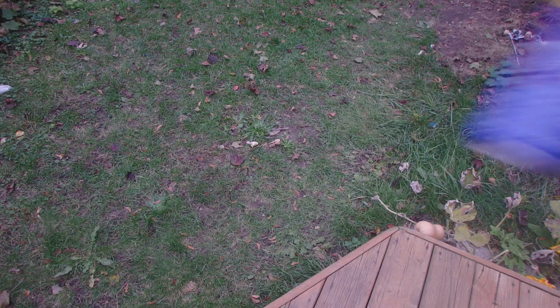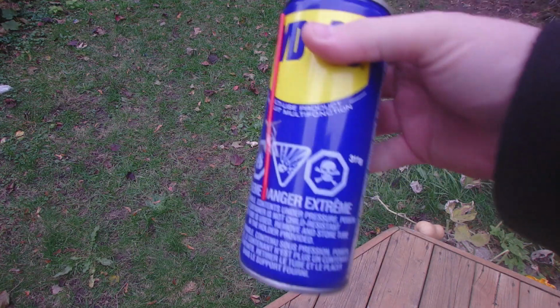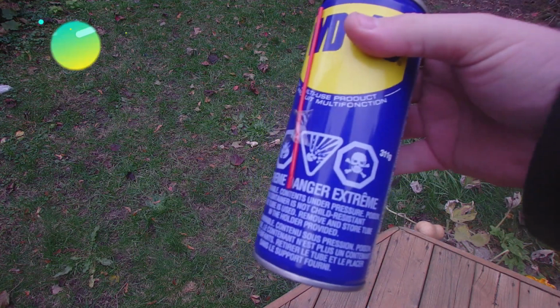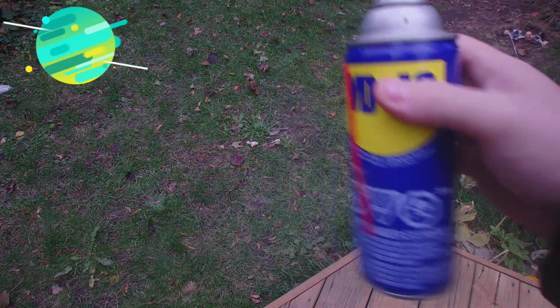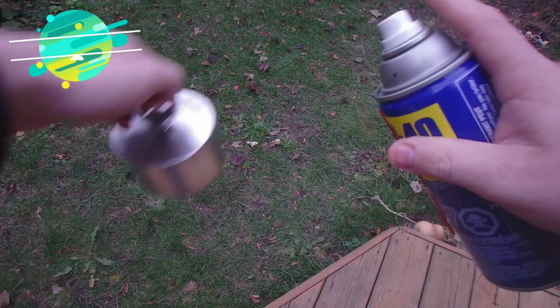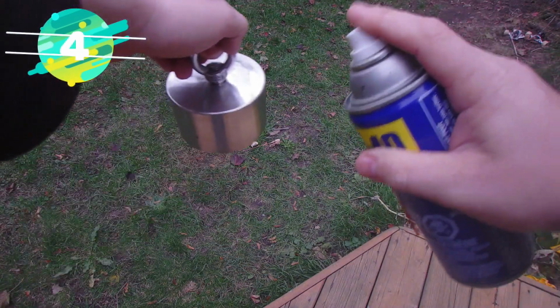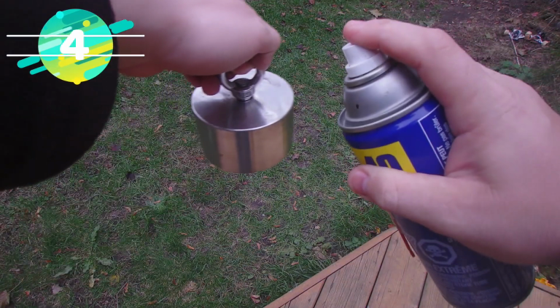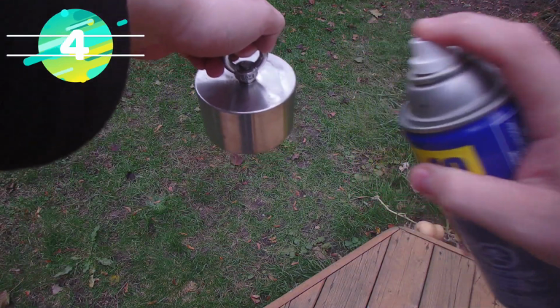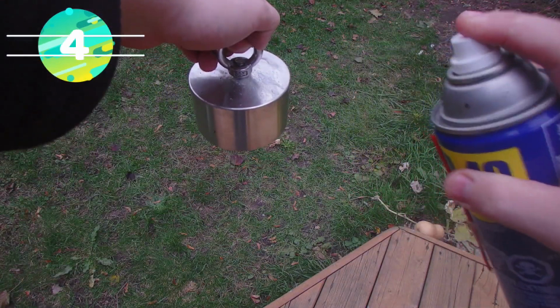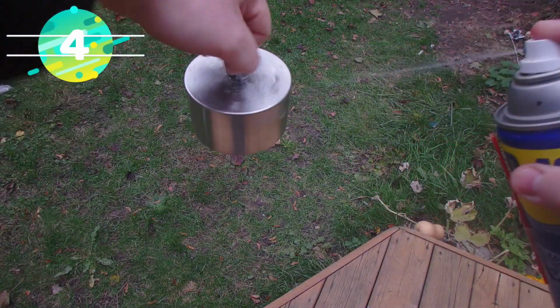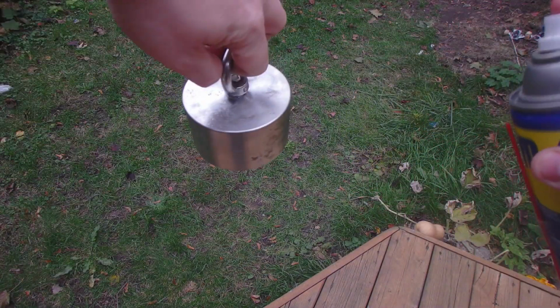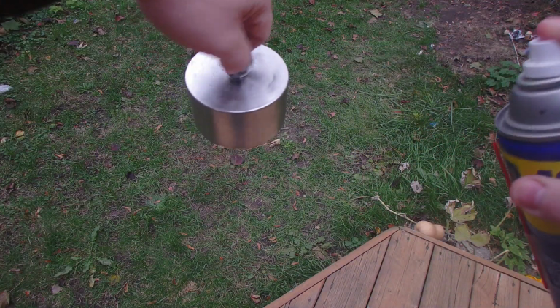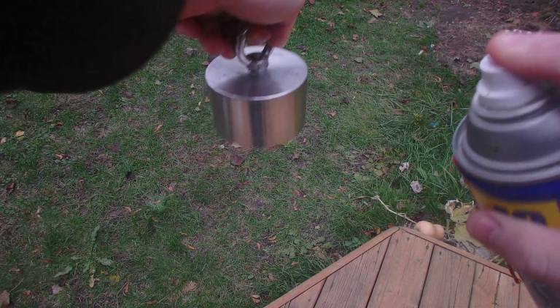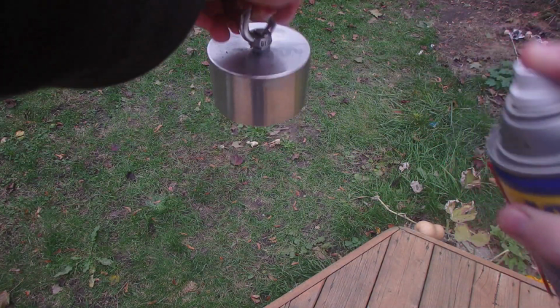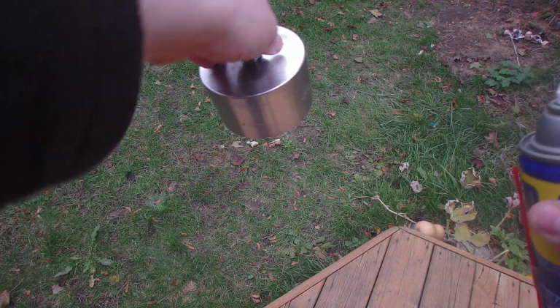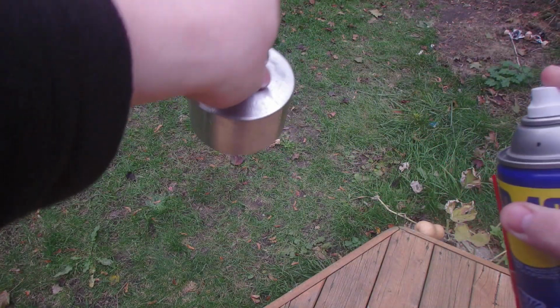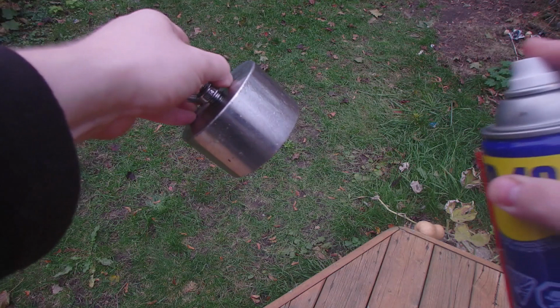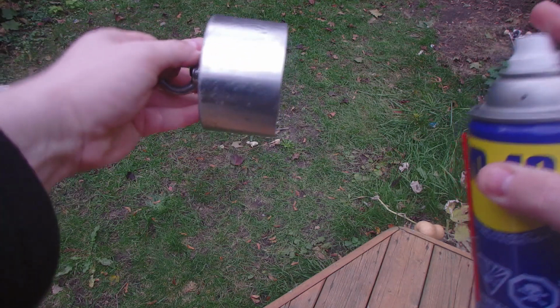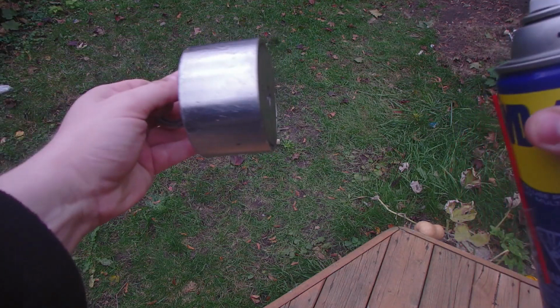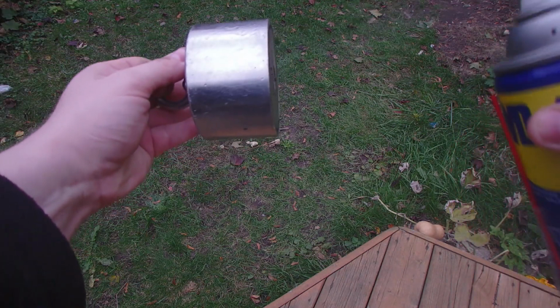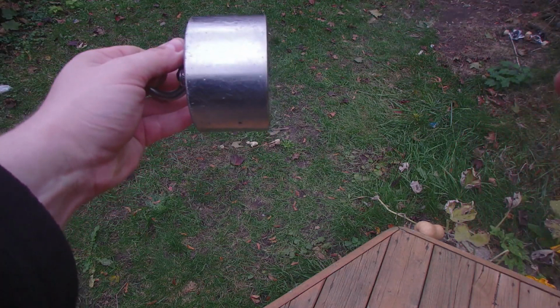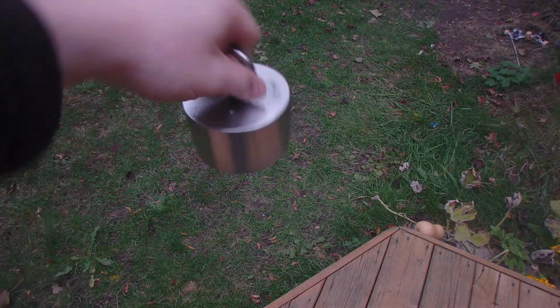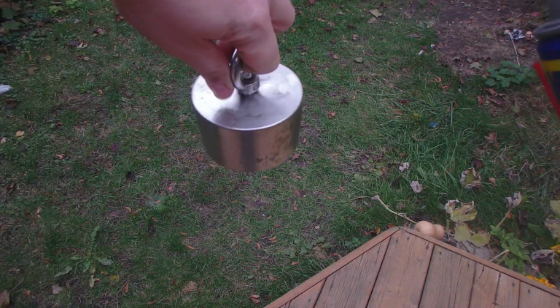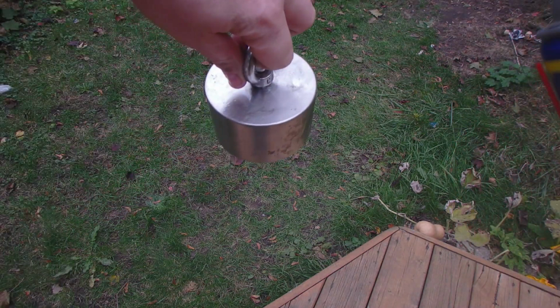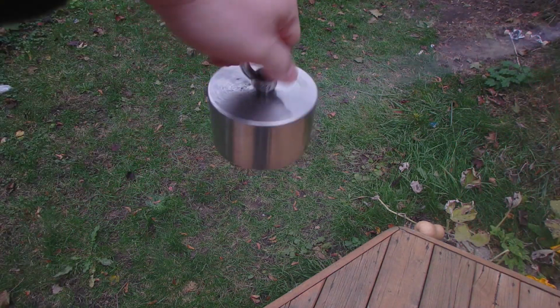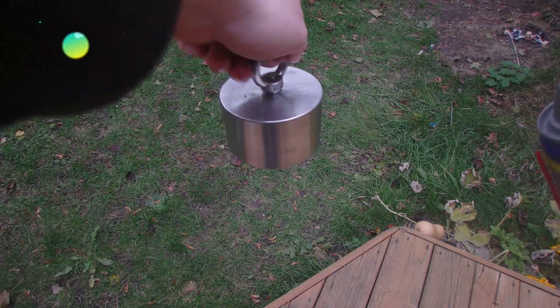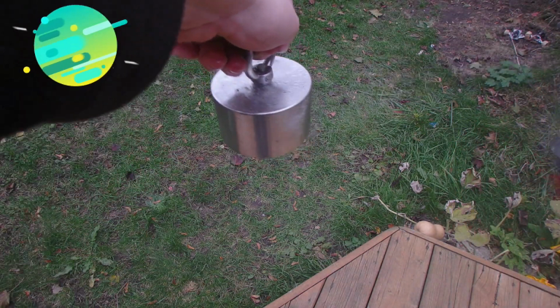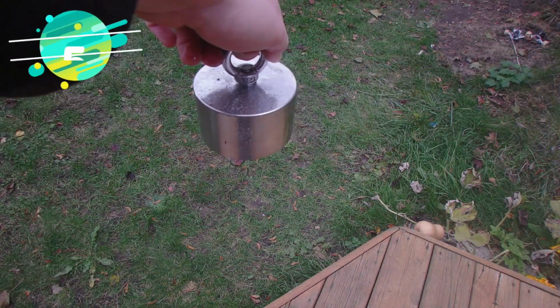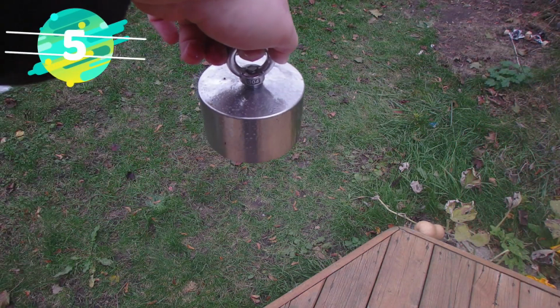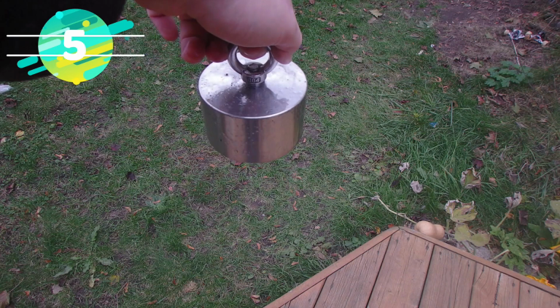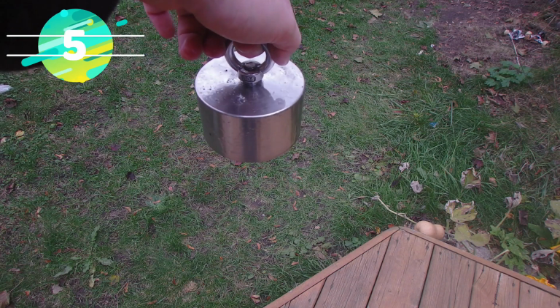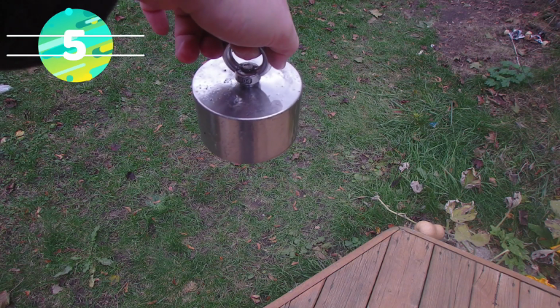Now lastly, you want to get some WD-40 and give it a nice little coat. This will protect it from rusting and give it a nice coating for the next time you go out magnet fishing. Now you just need to let it air dry.